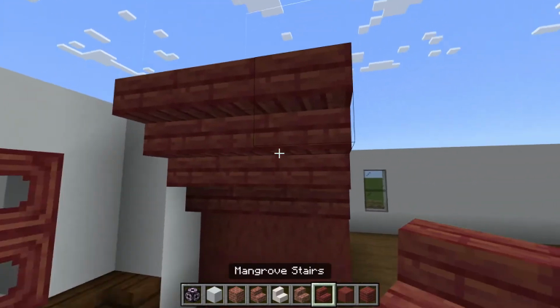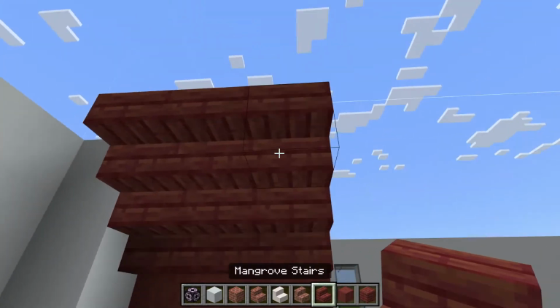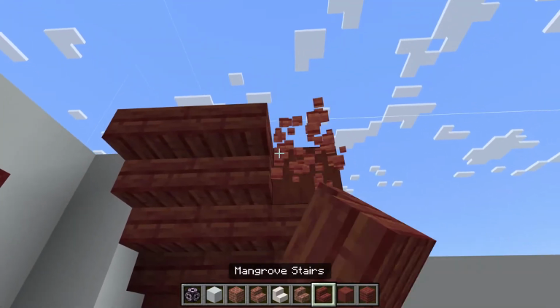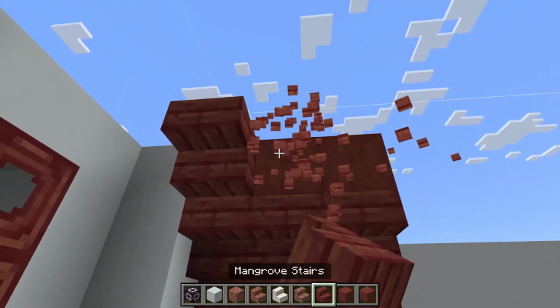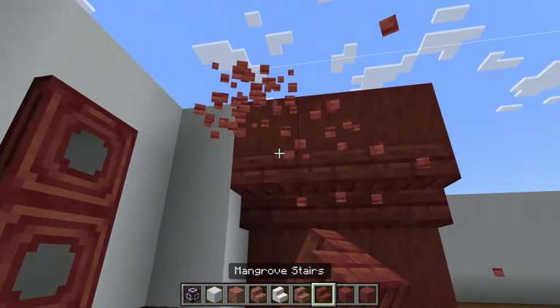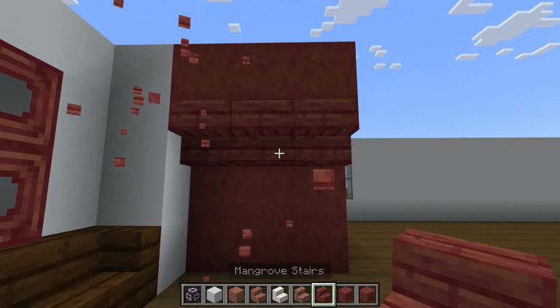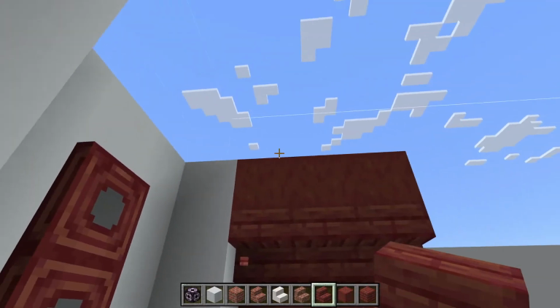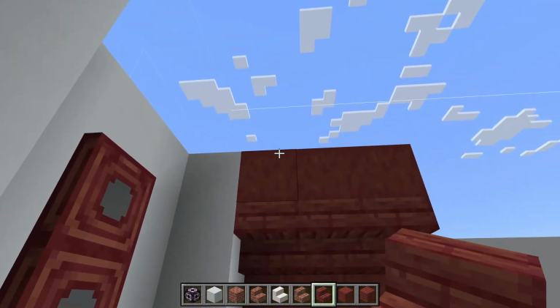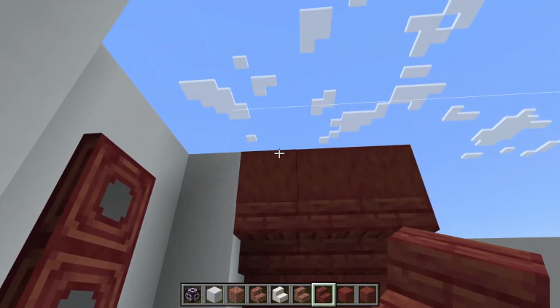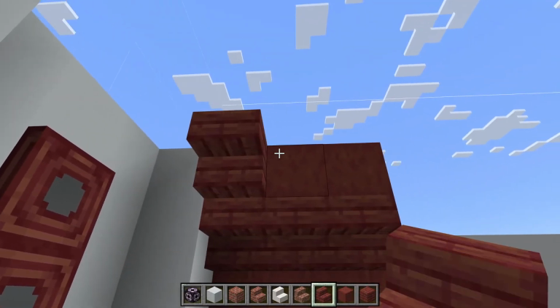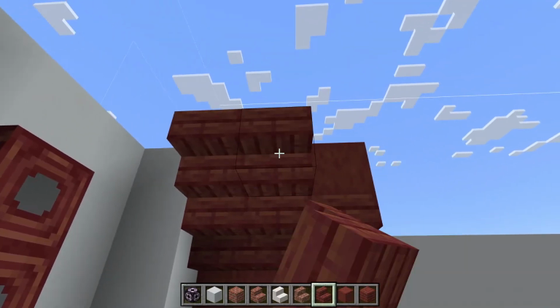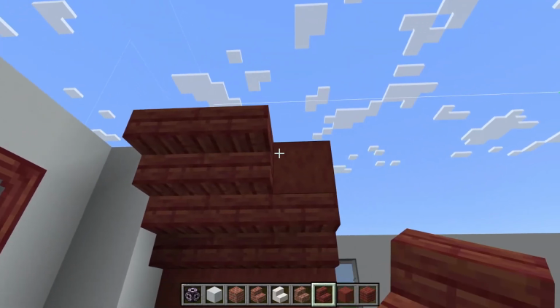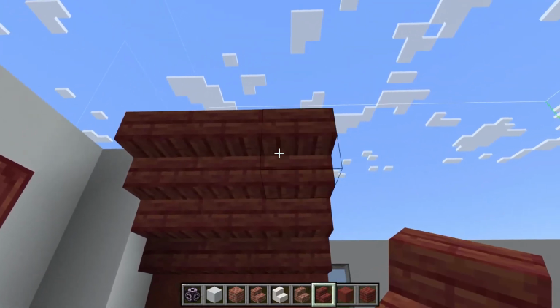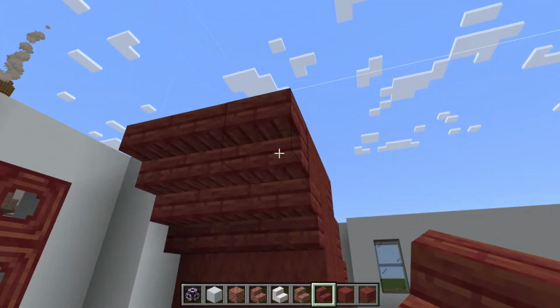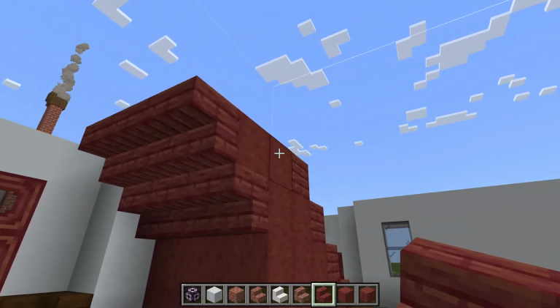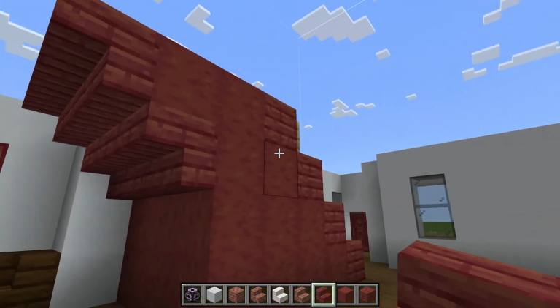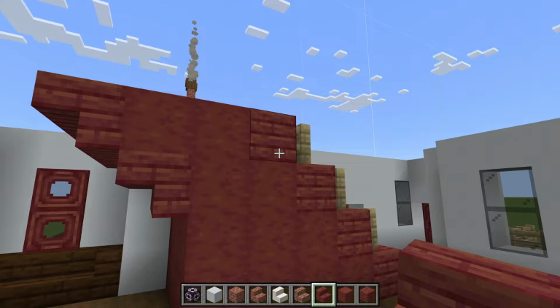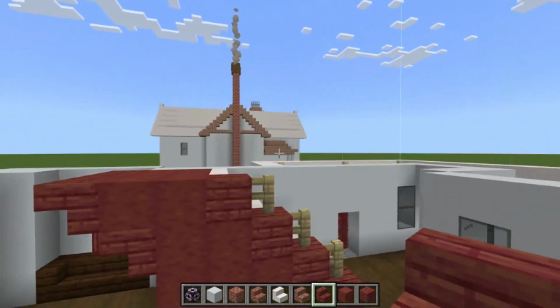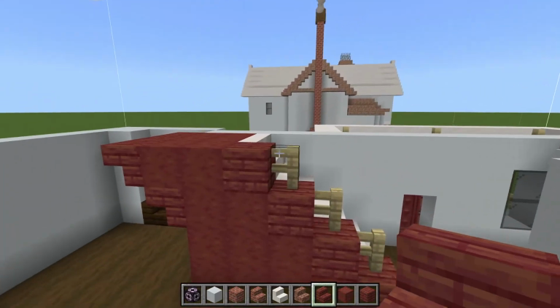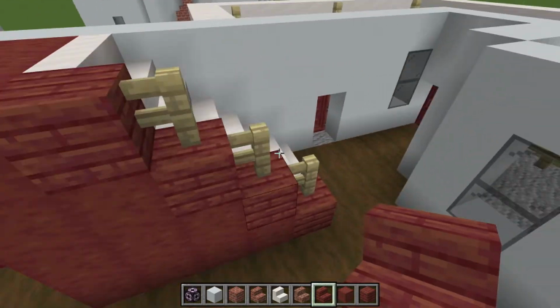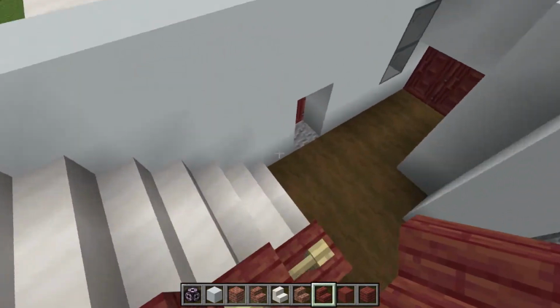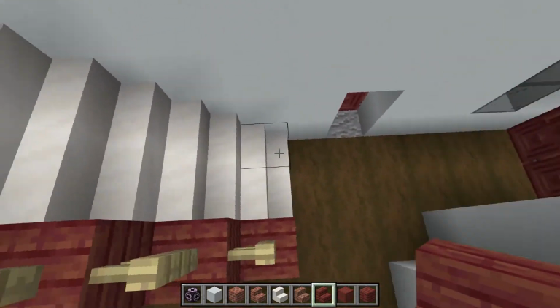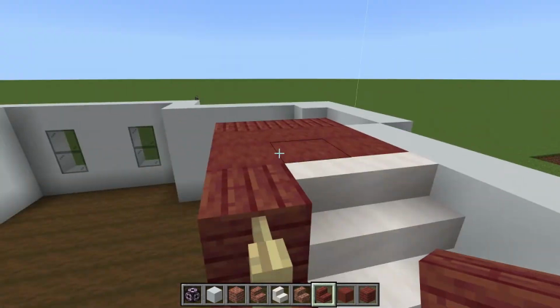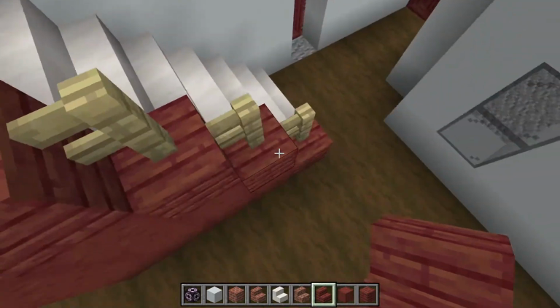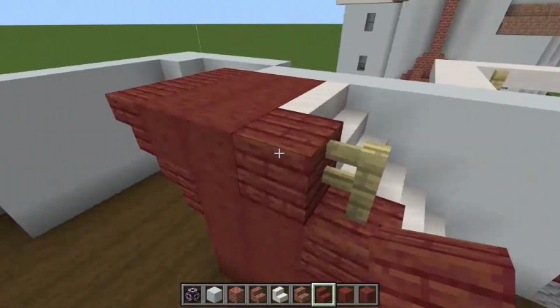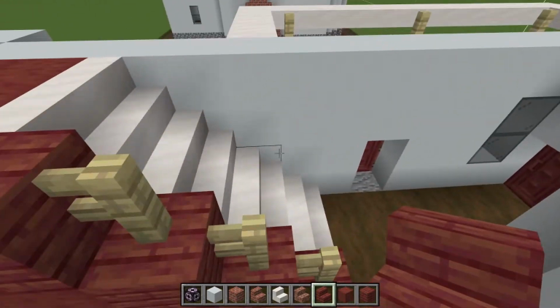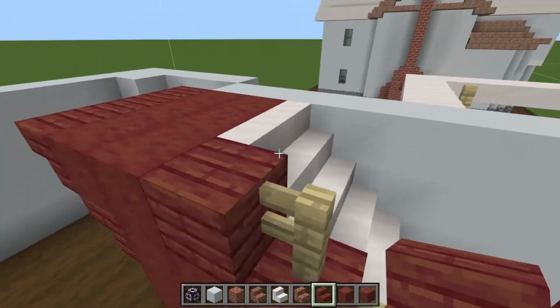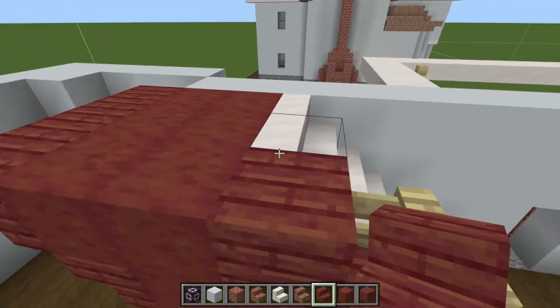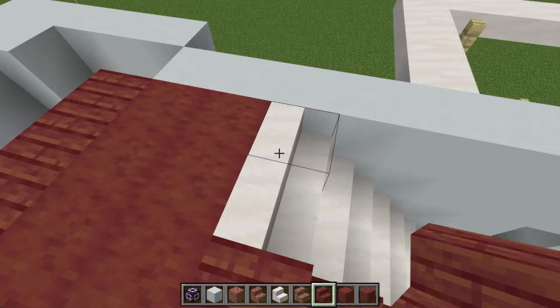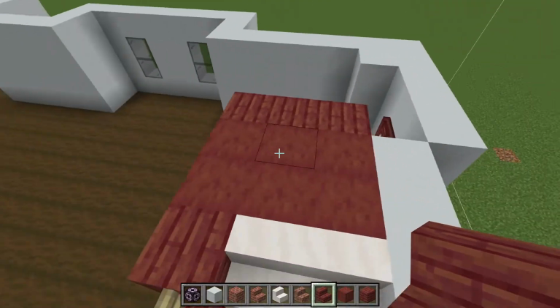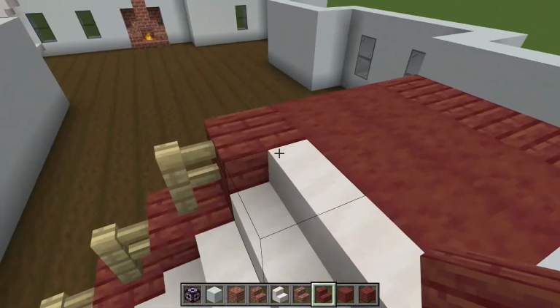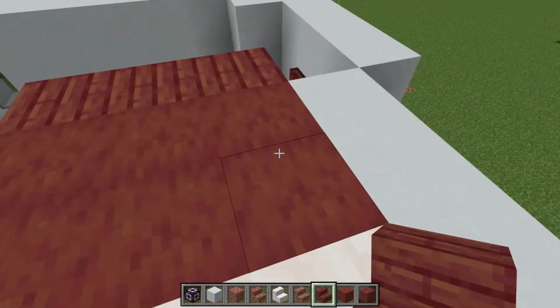And then for our staircase, we are going to add another row of the upside down mangrove stairs. And again we're replicating the pattern — we're bringing the stairs again up one more, like this.